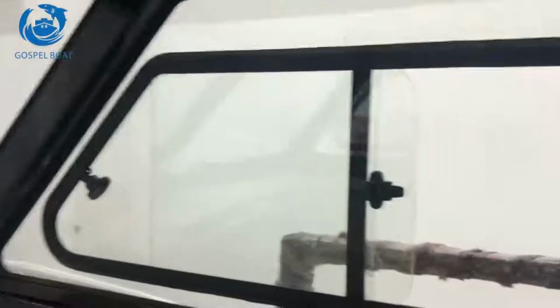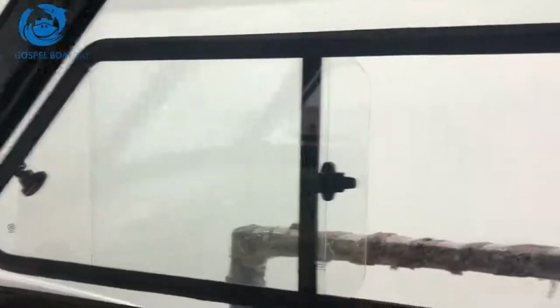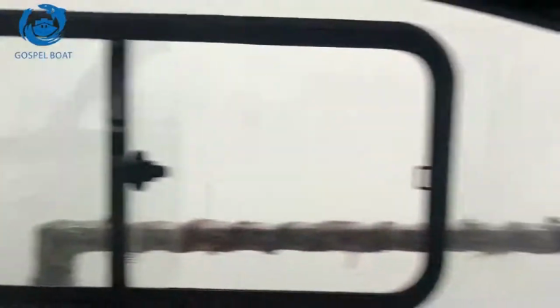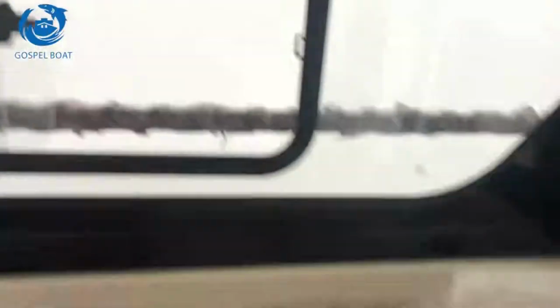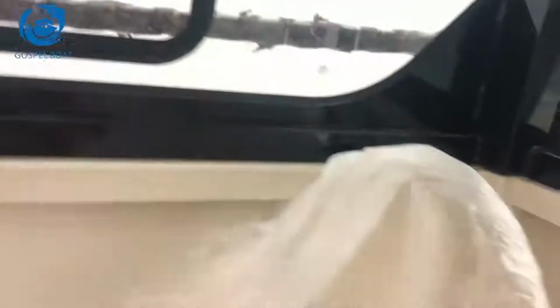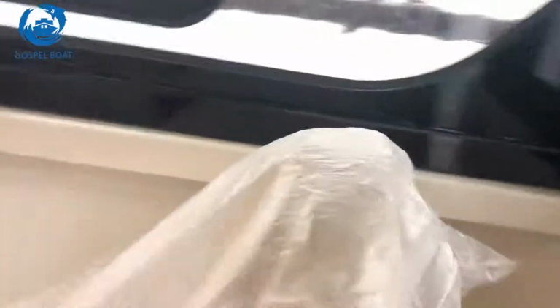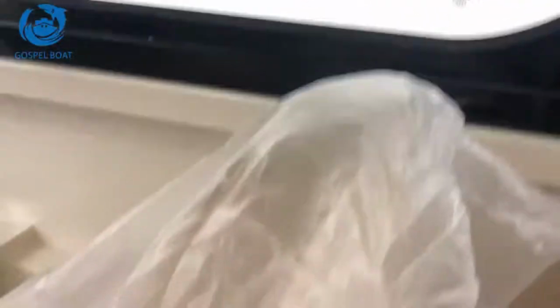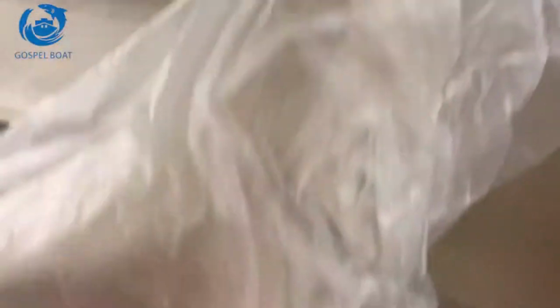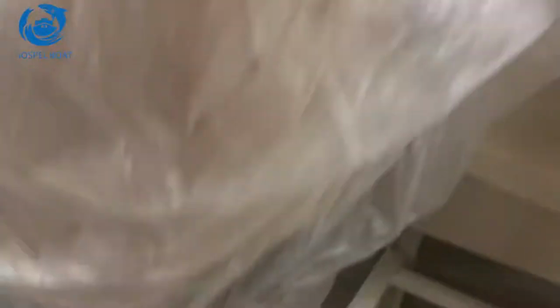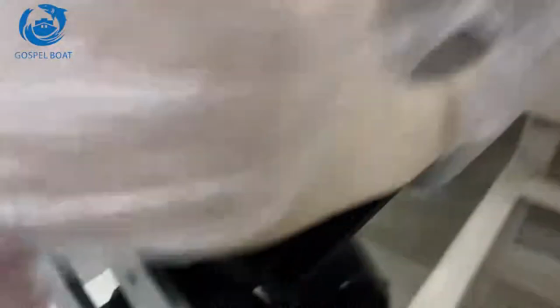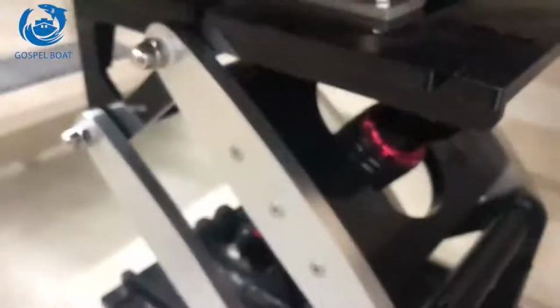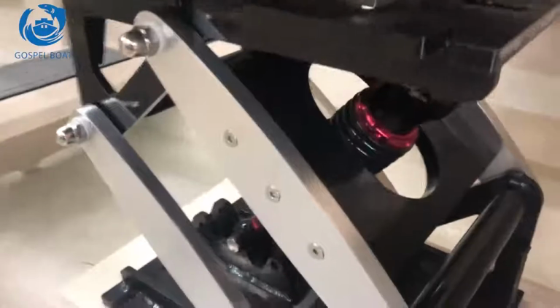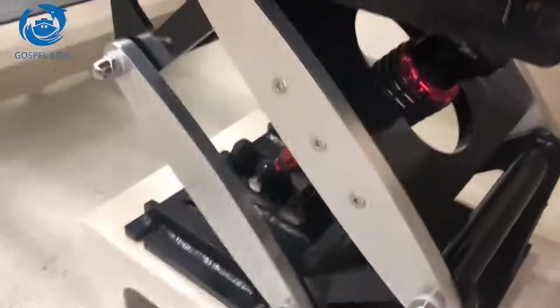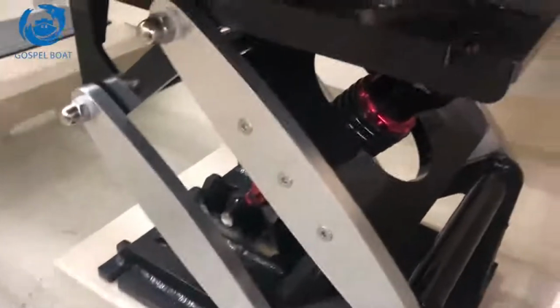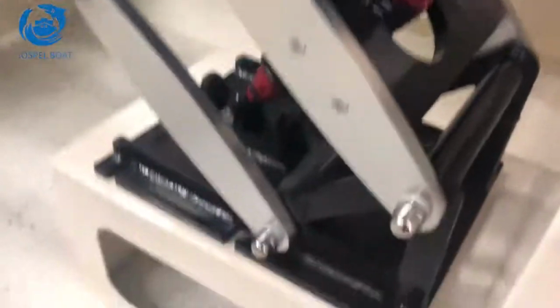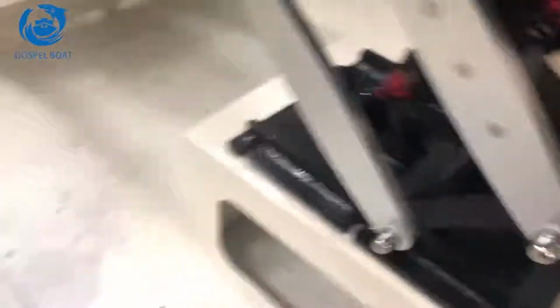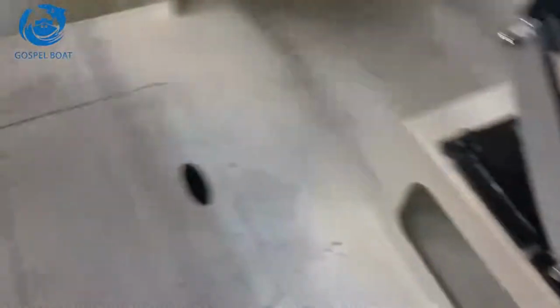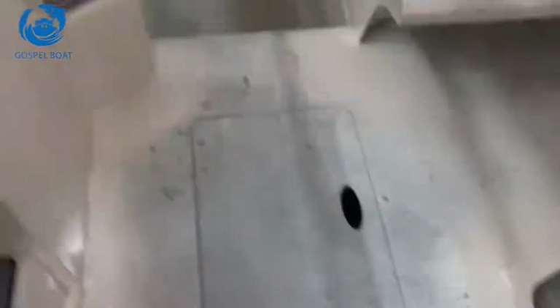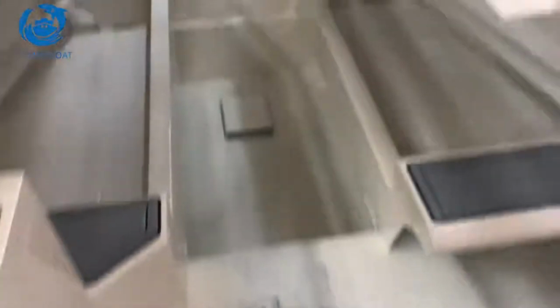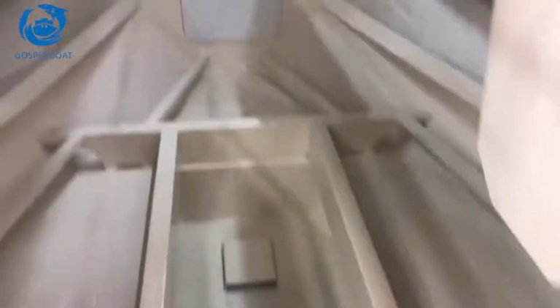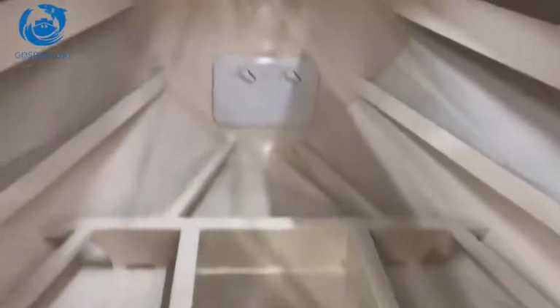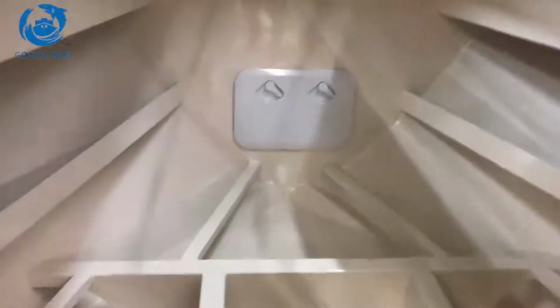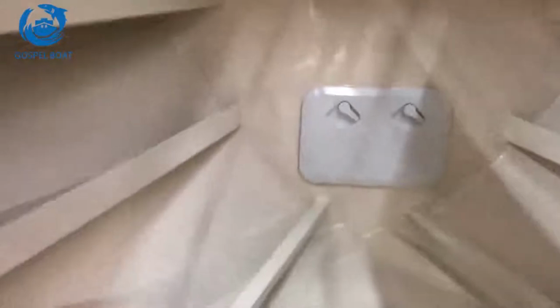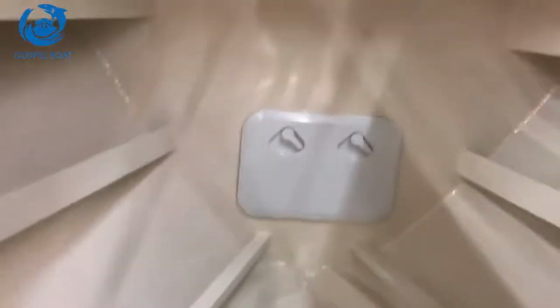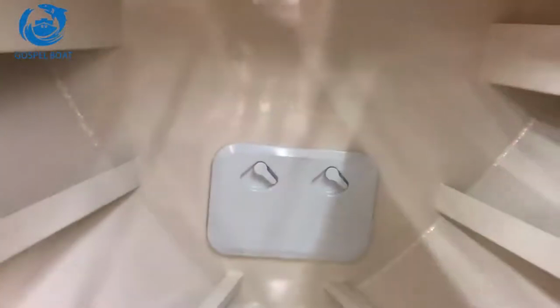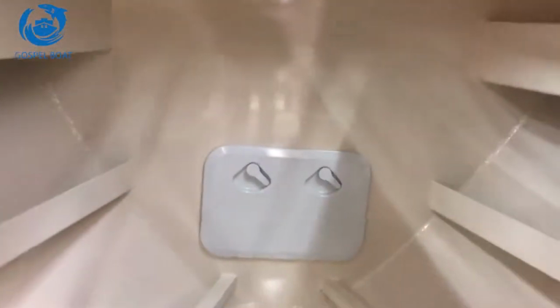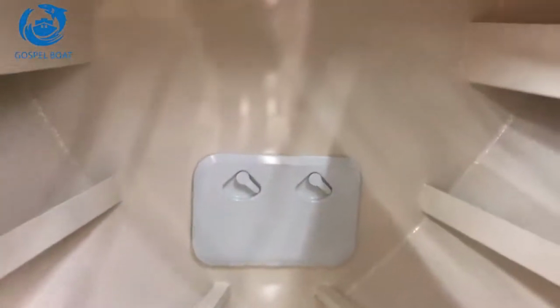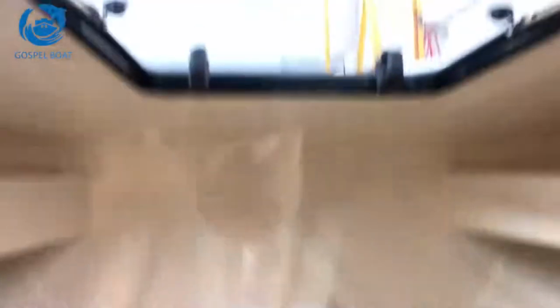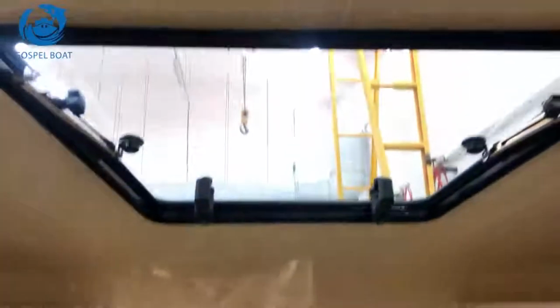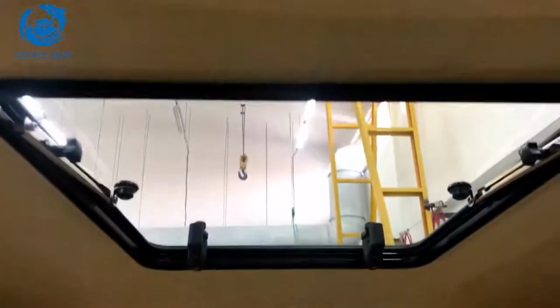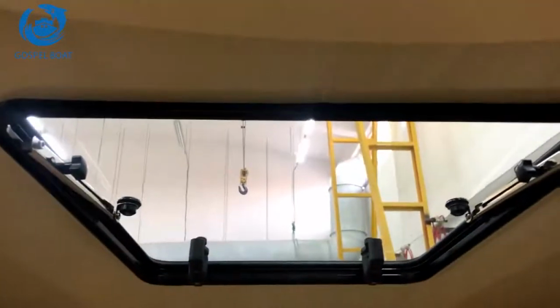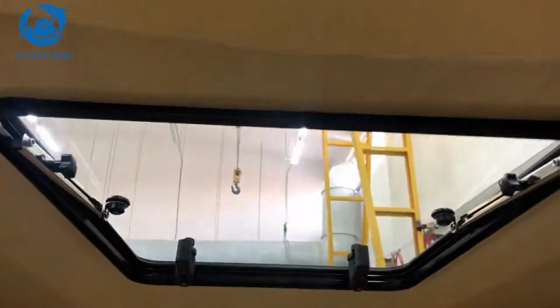There's a slide door, a pilot seat, and a dead seat. Here you can see an anchor wall in the cabin, and a very large skylight.